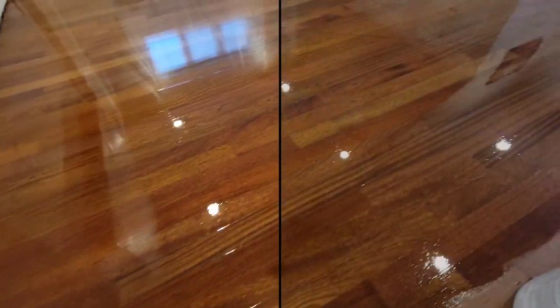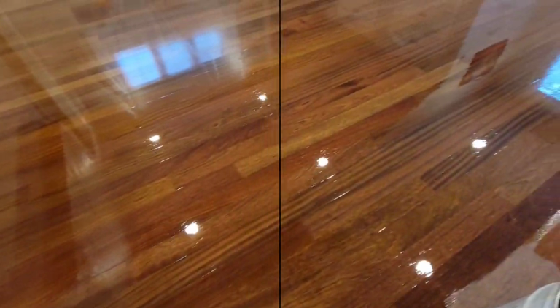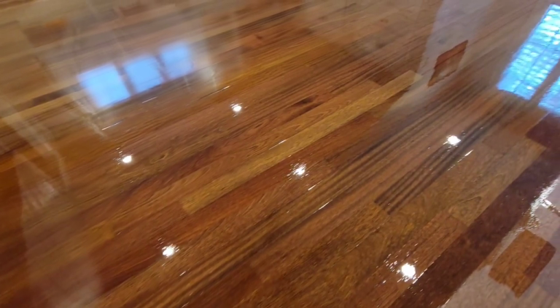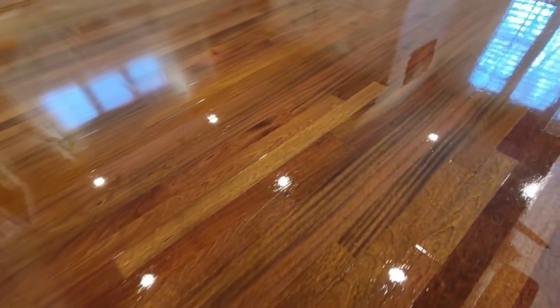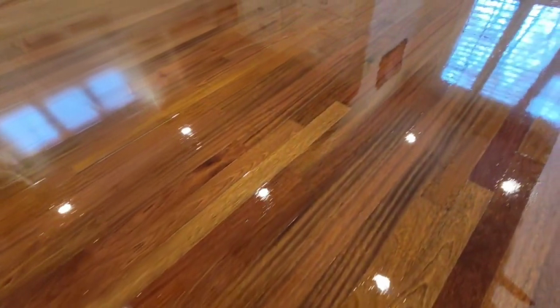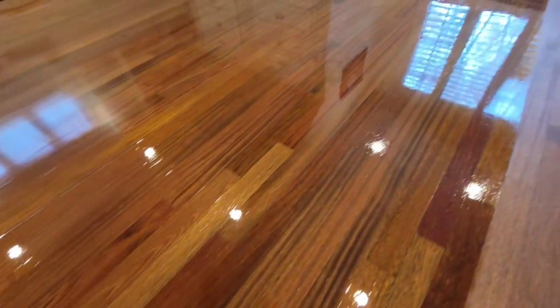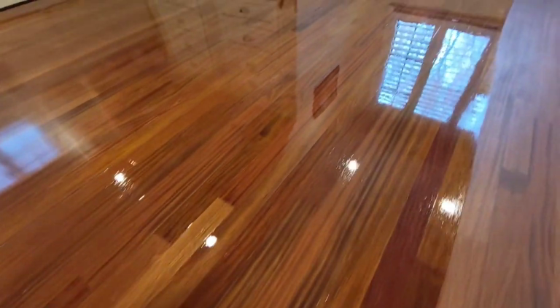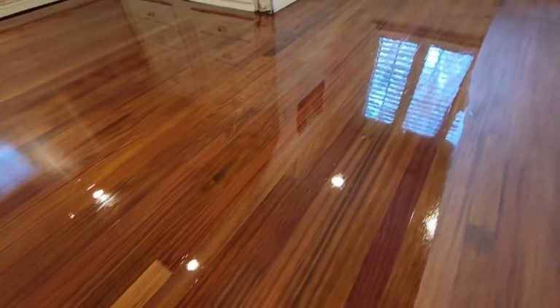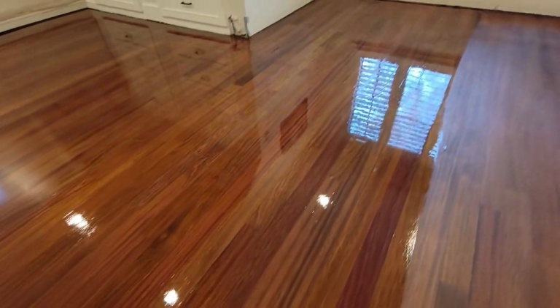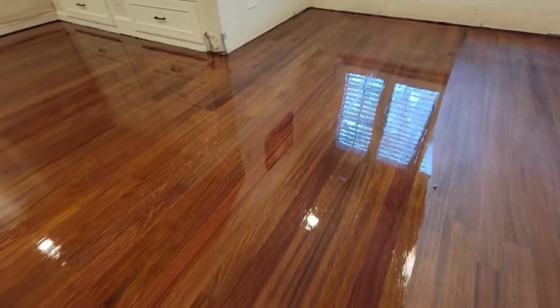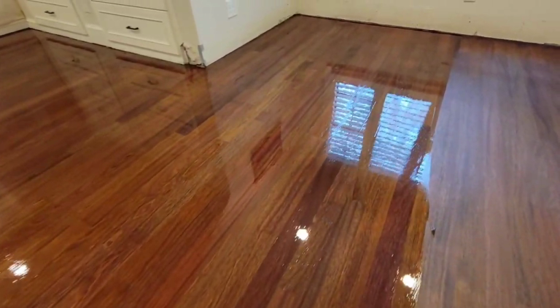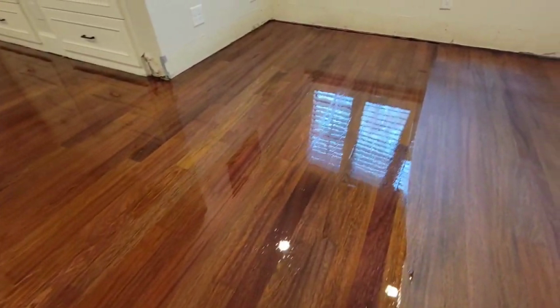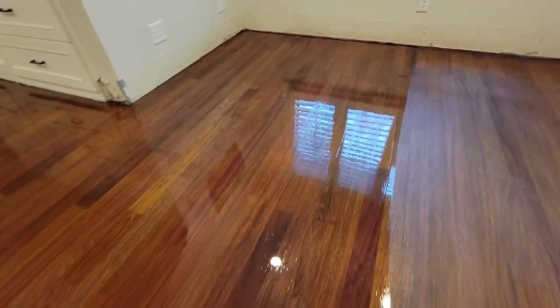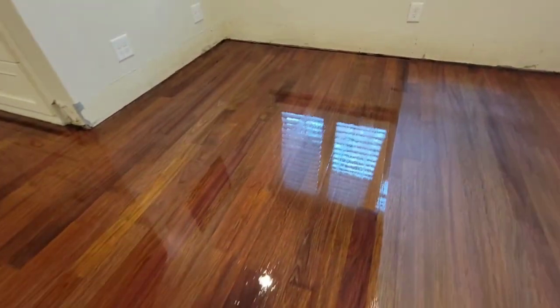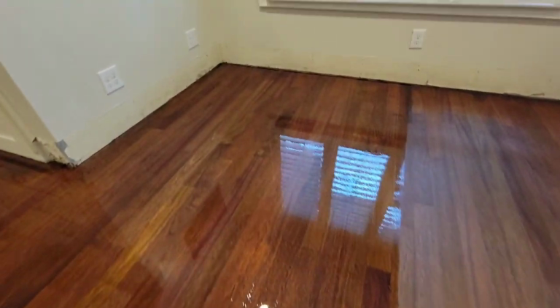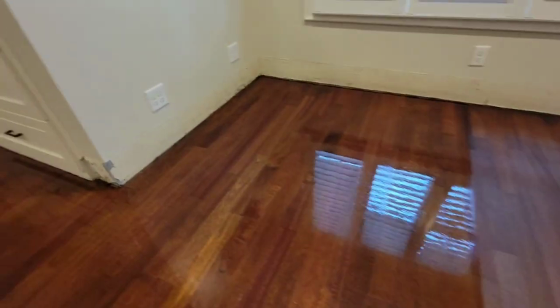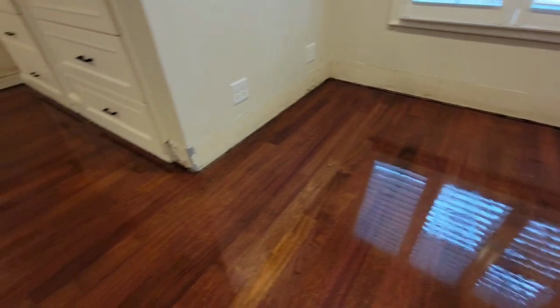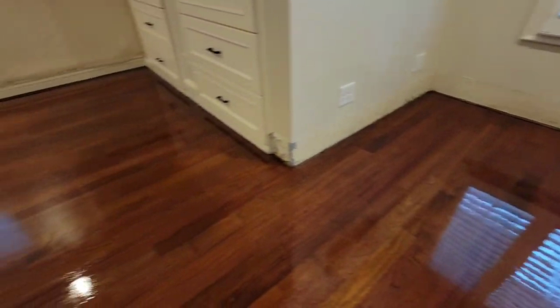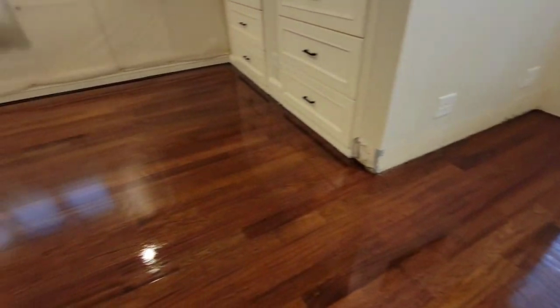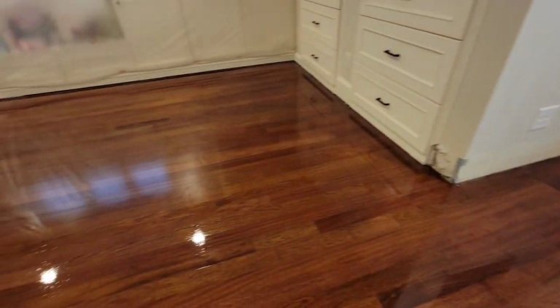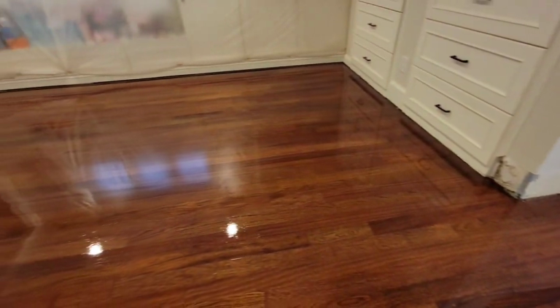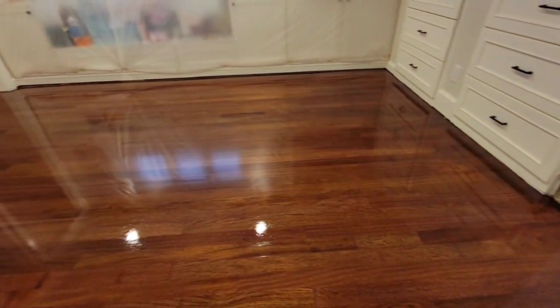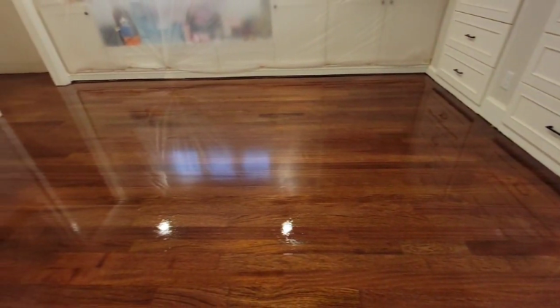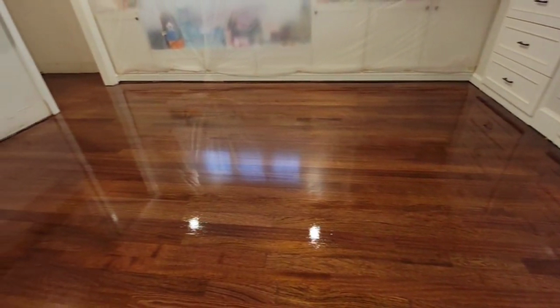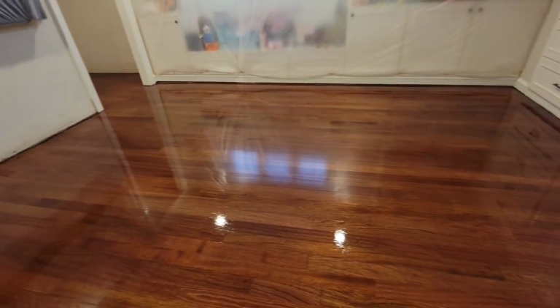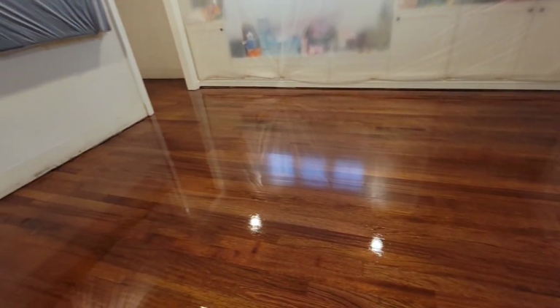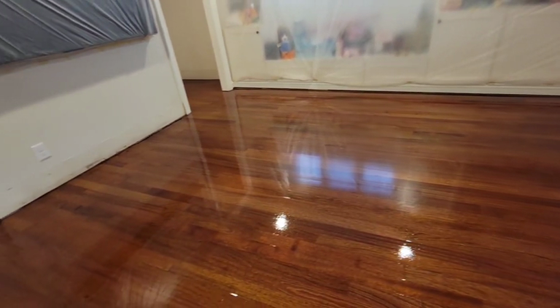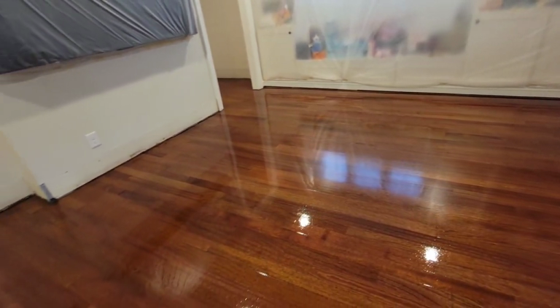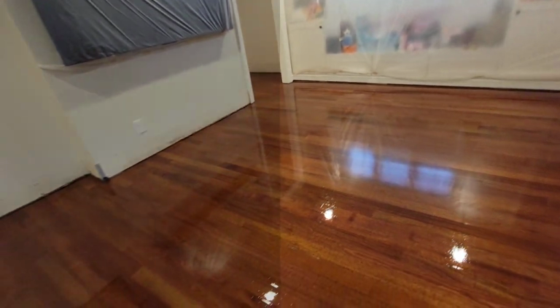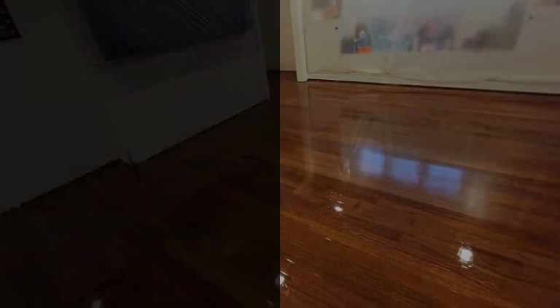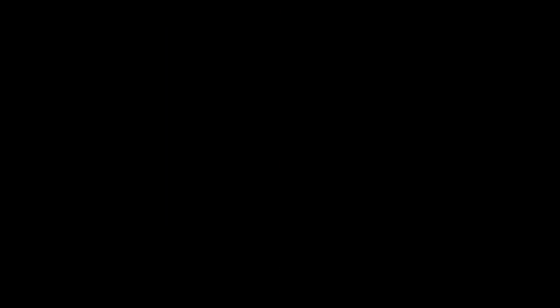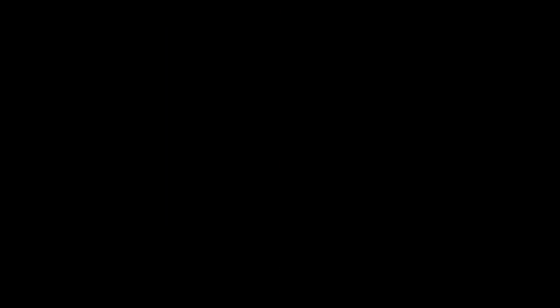Once you roll this part of the room, always double-check yourself. Make sure there aren't any puddles or missed spots — but as you can see, it turned out great.